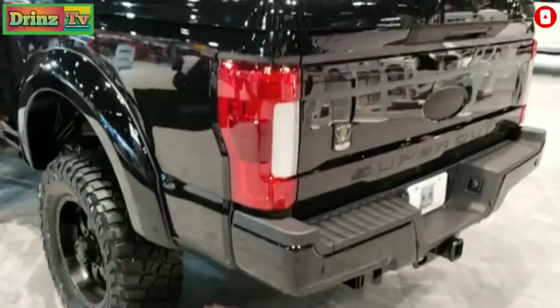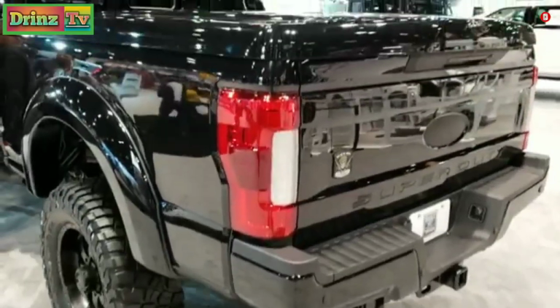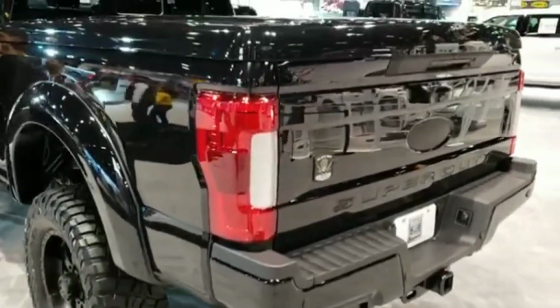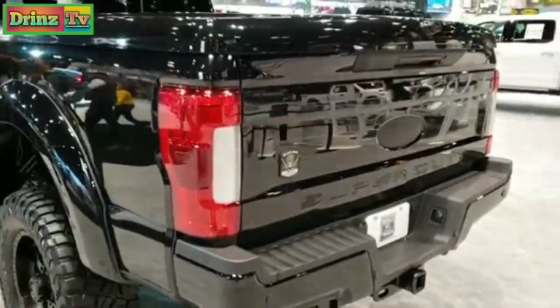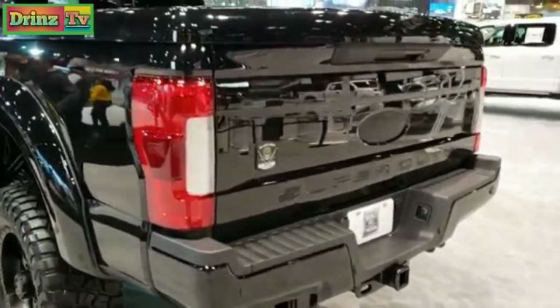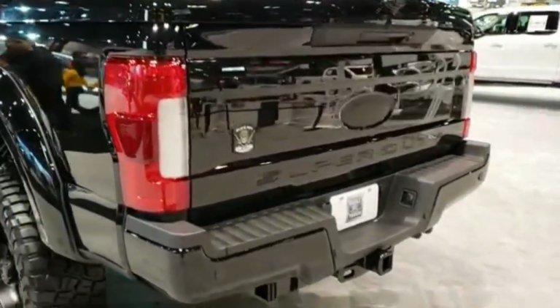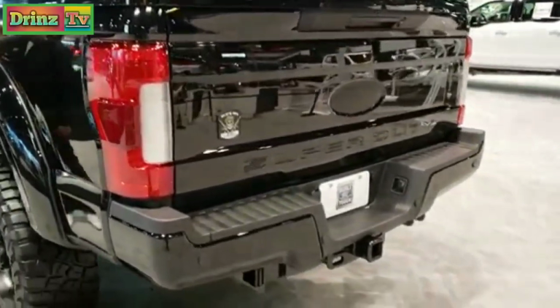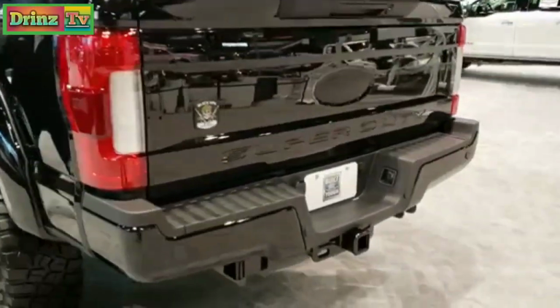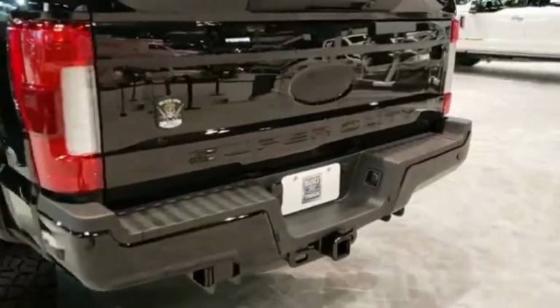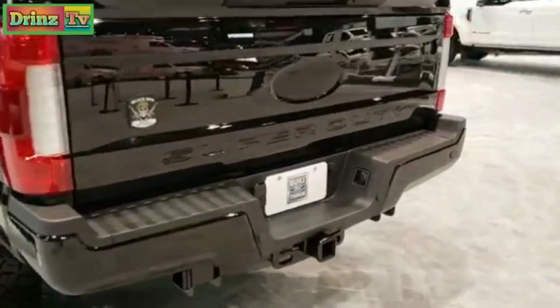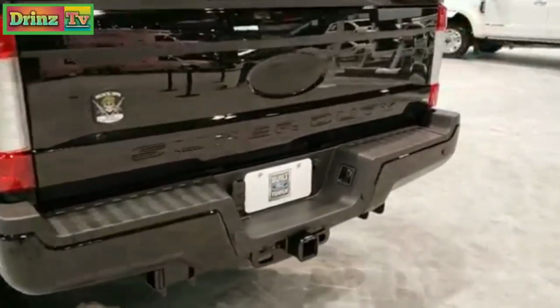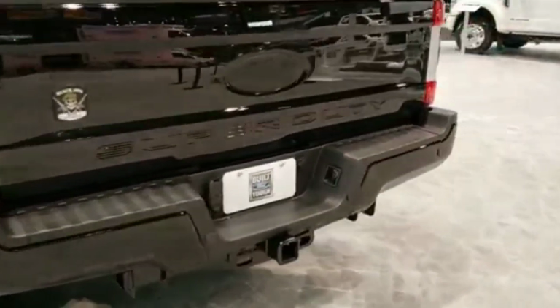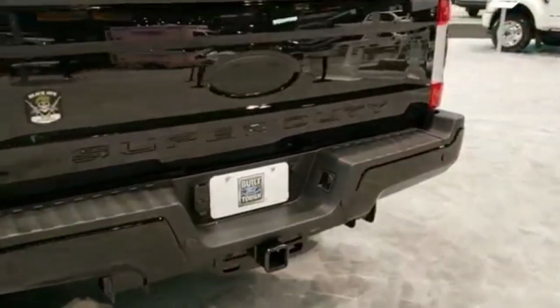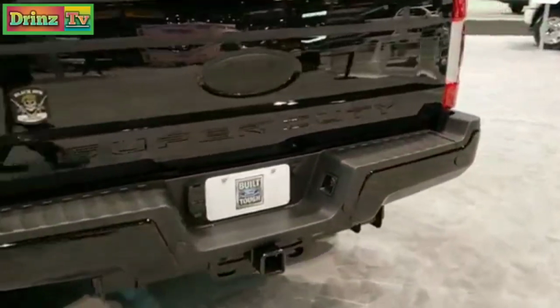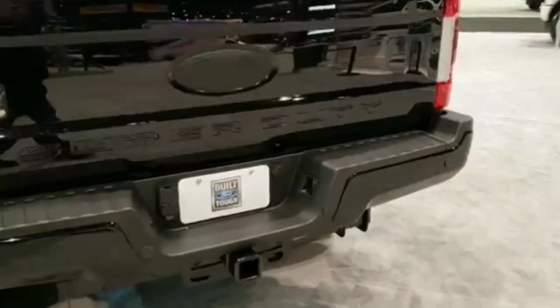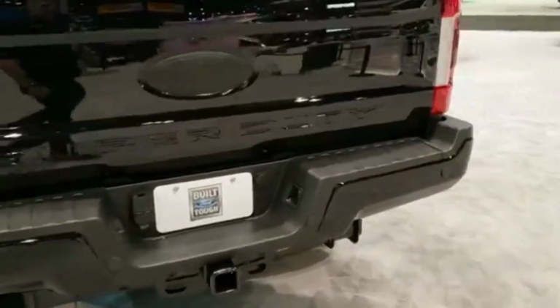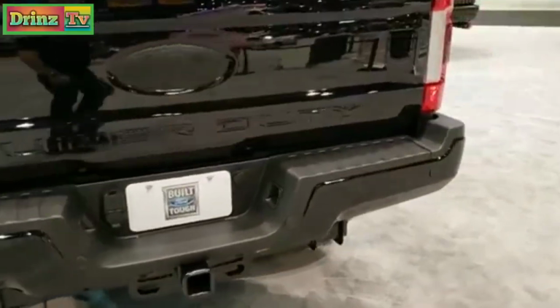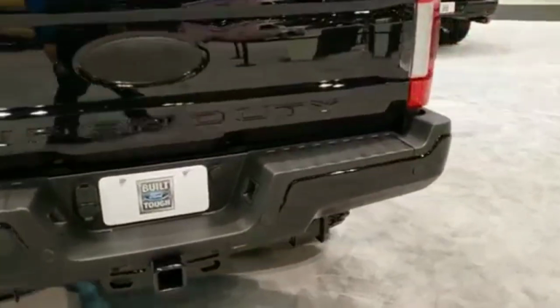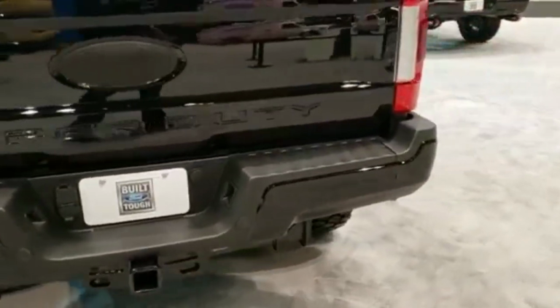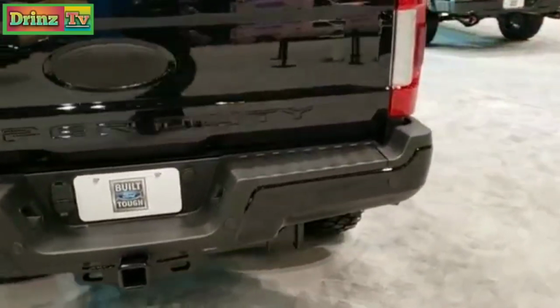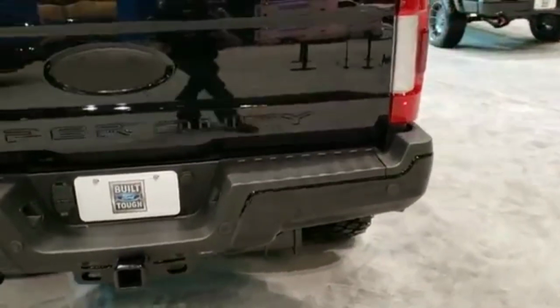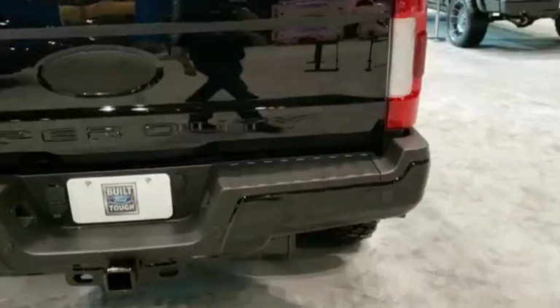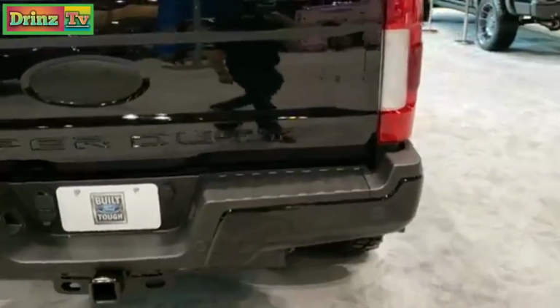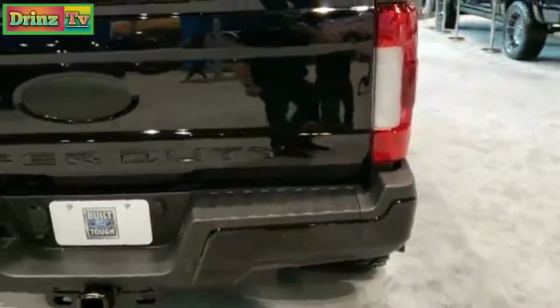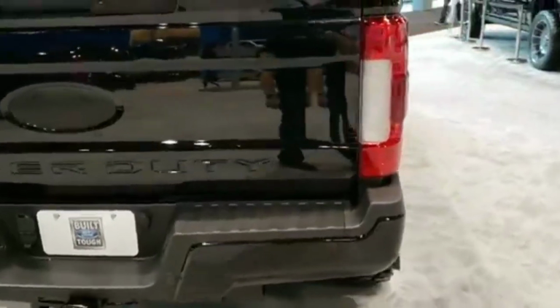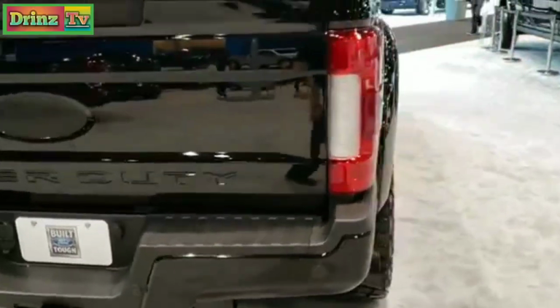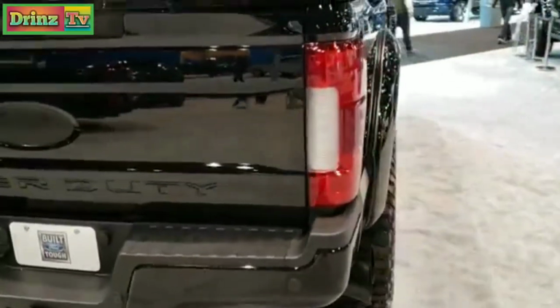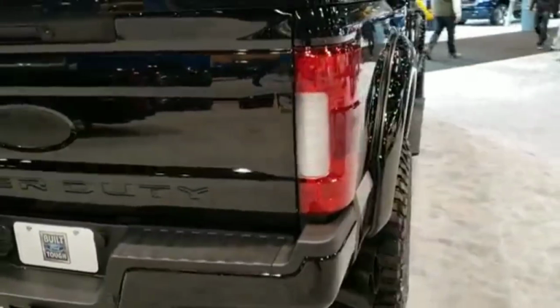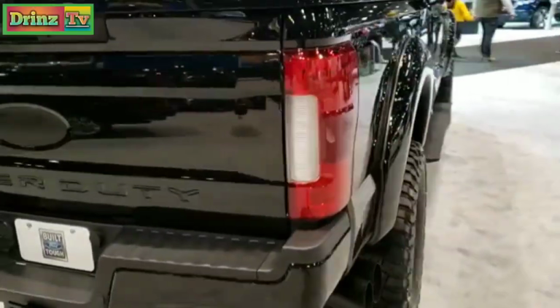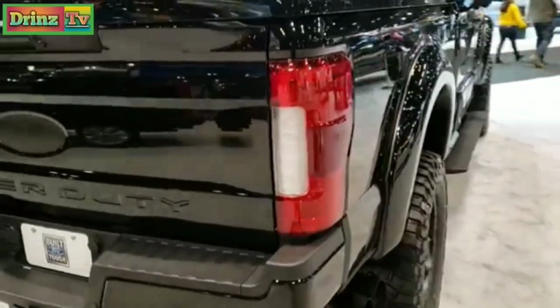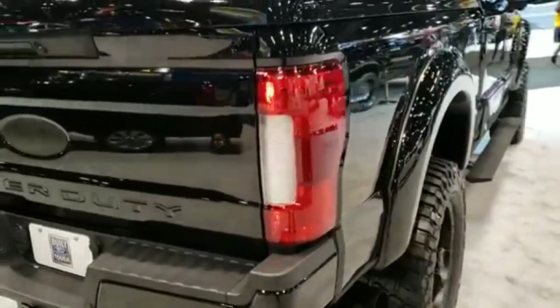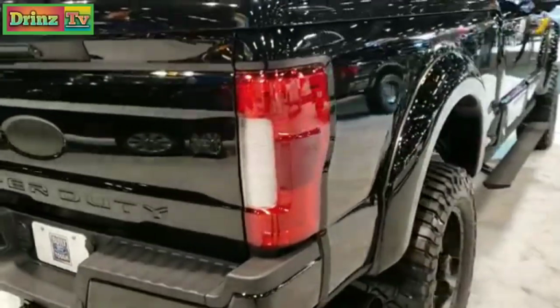A lot of people have been checking this truck out, so I figured maybe they could watch it later if they wanted to check it out on YouTube — be like, hey, that's the truck I looked at.